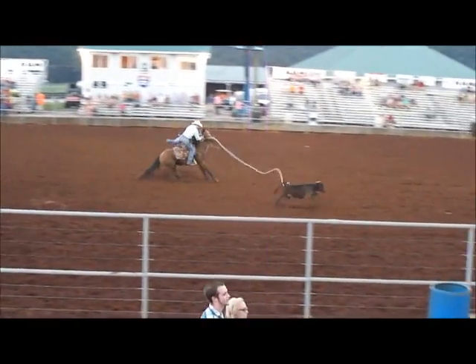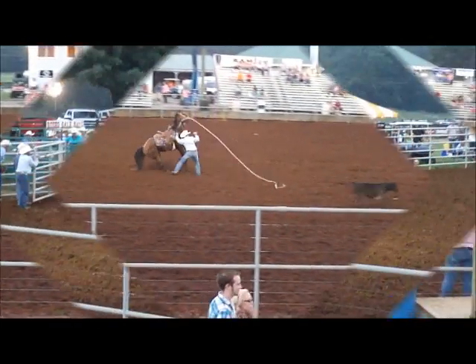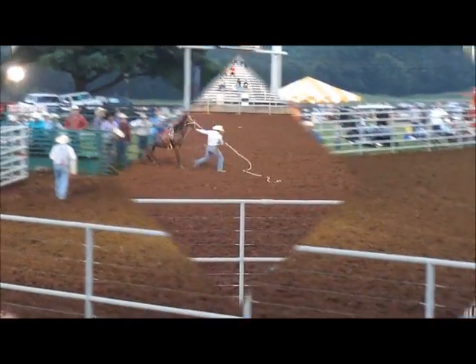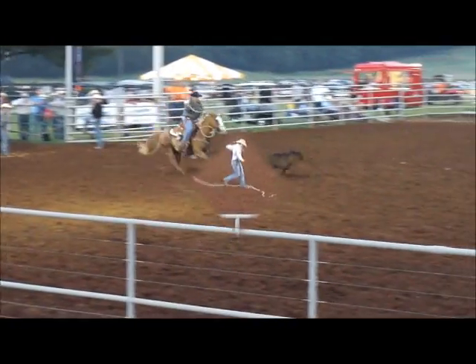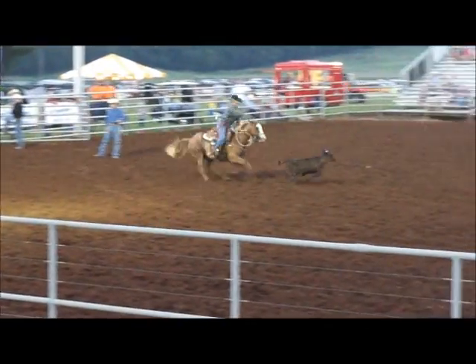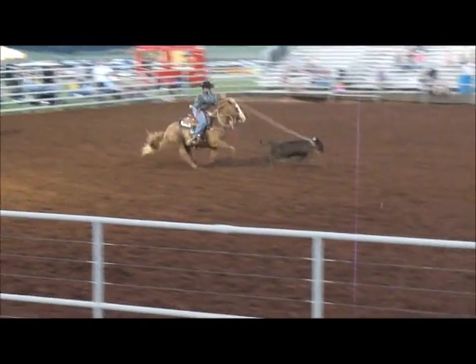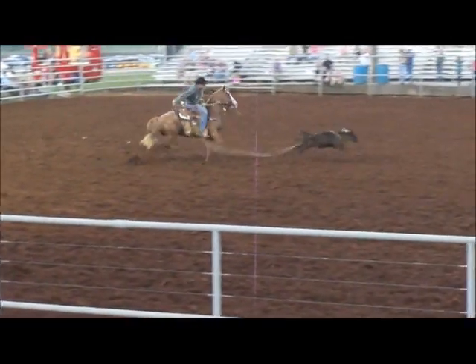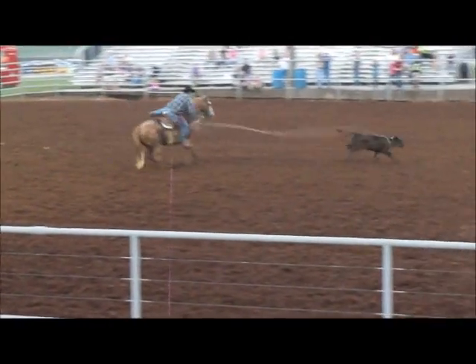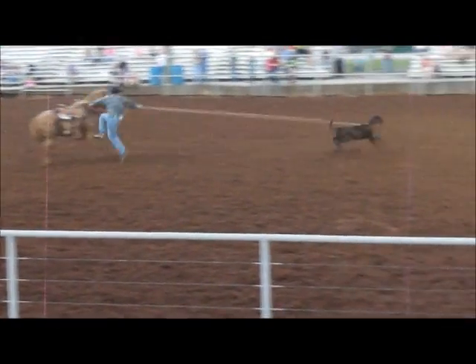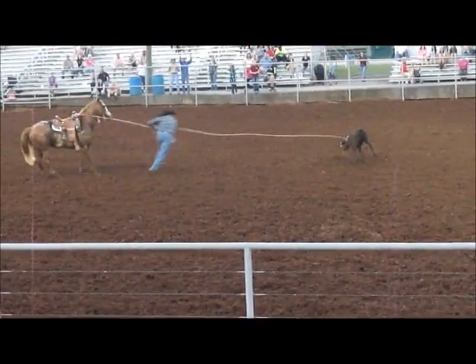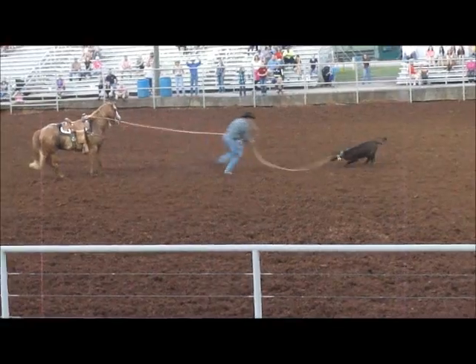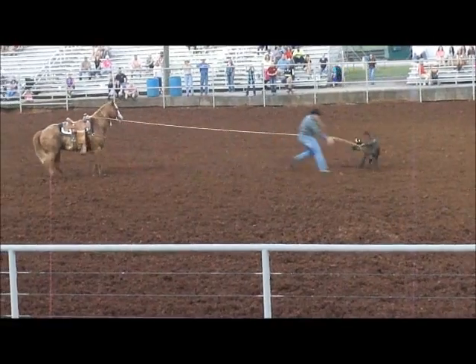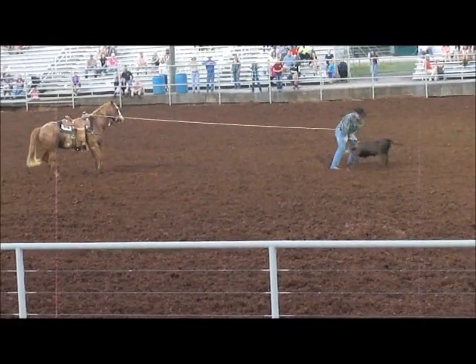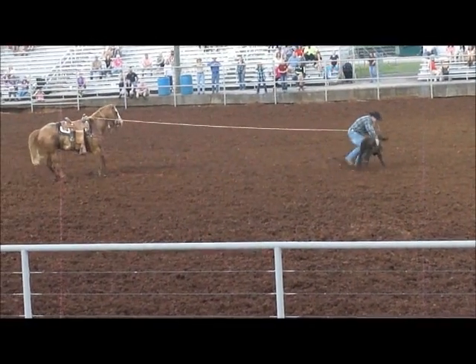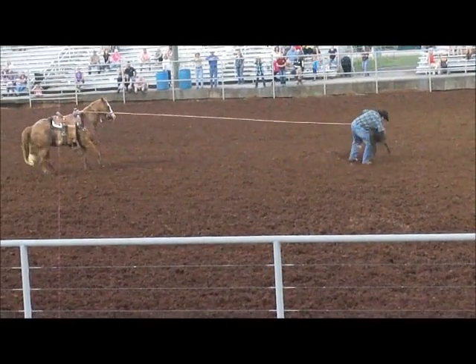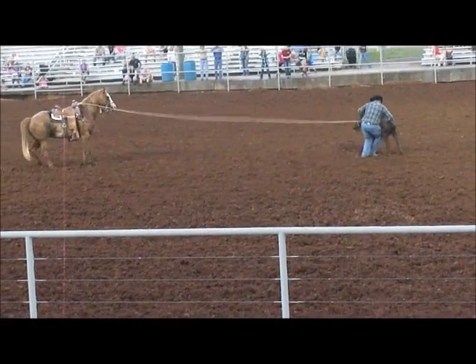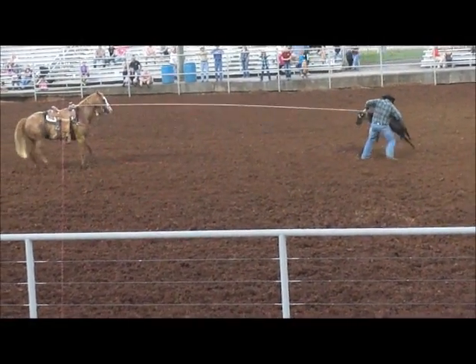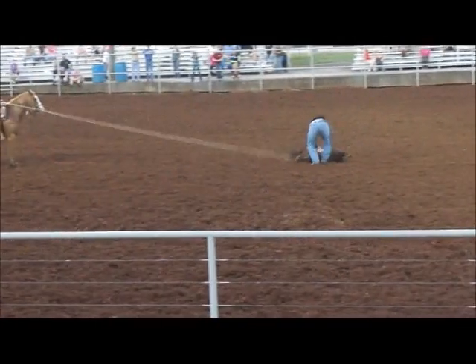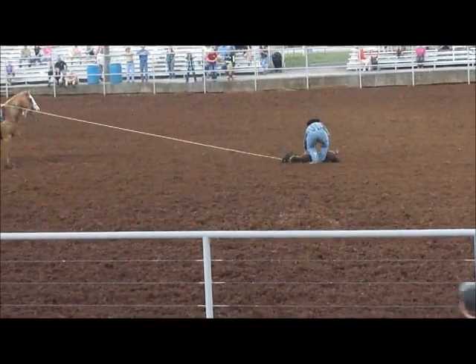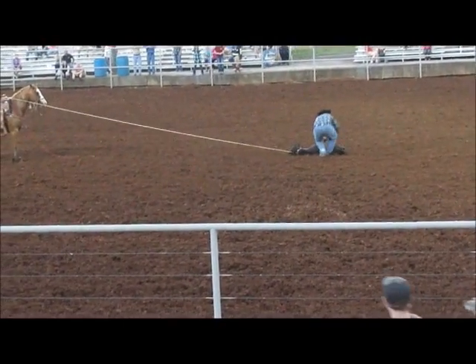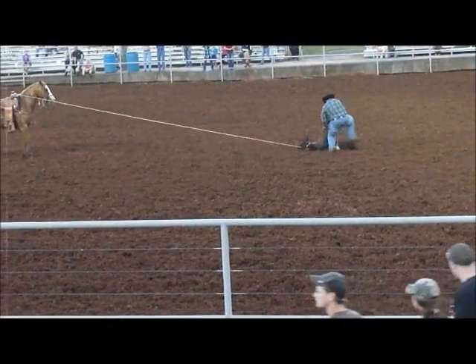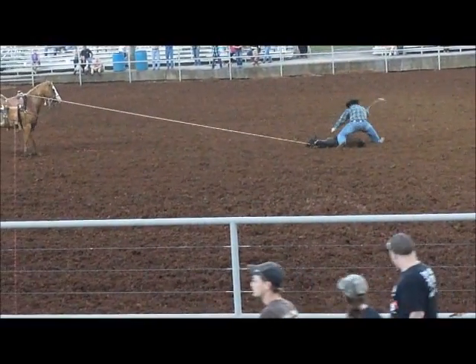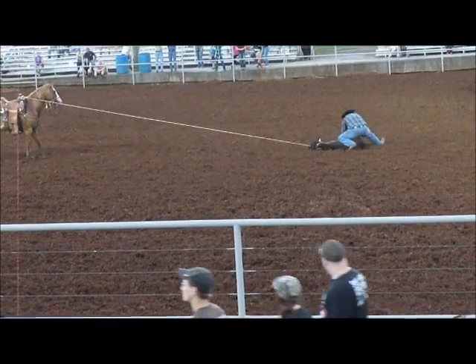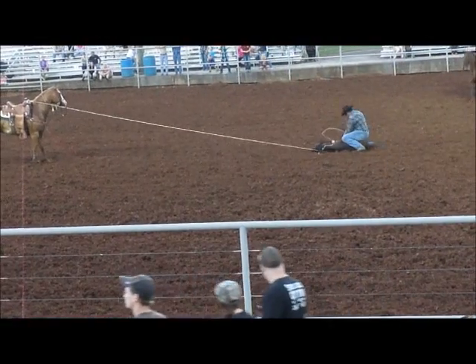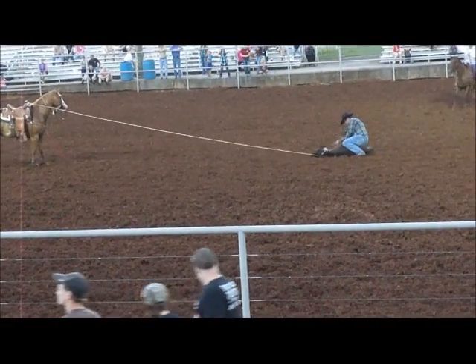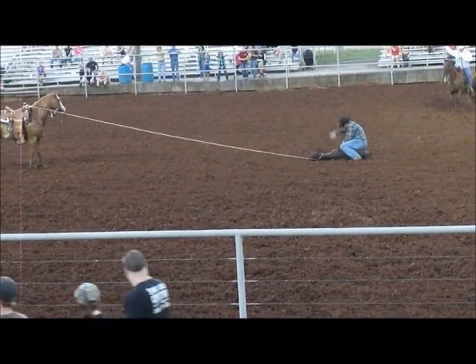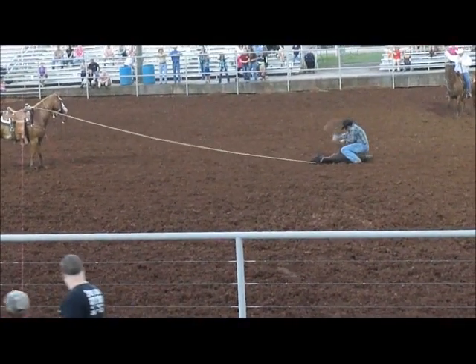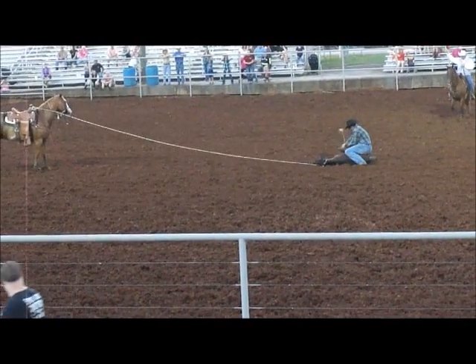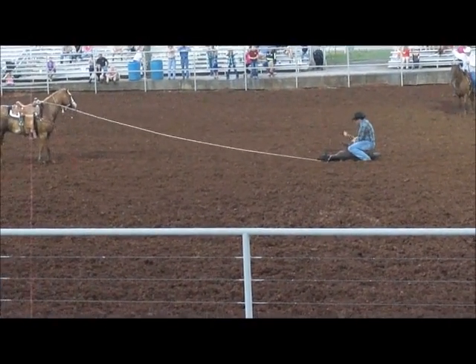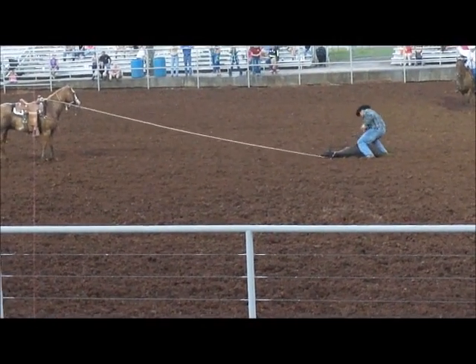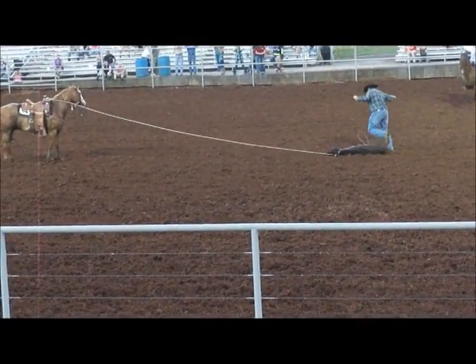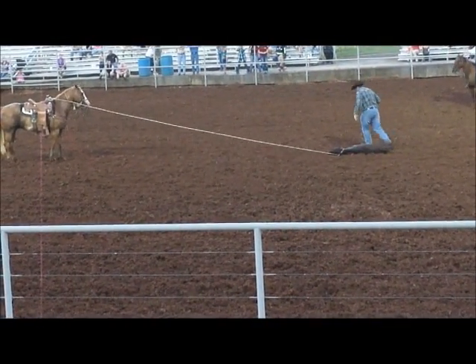You're doing a fantastic job. As the cowboy makes it down — Zach Daniel. Come on, Zach. Here we go. Three wraps of half-heads, you know hooing. That's what we're looking at right there.